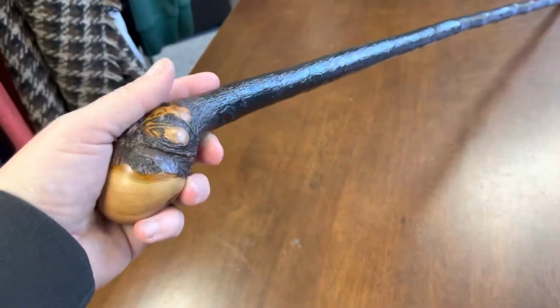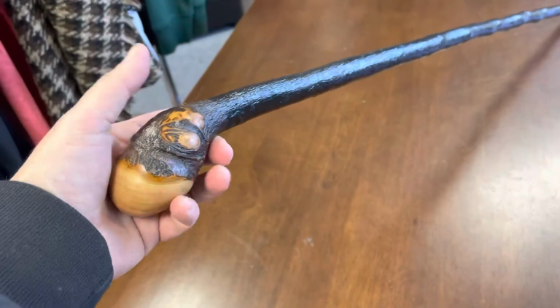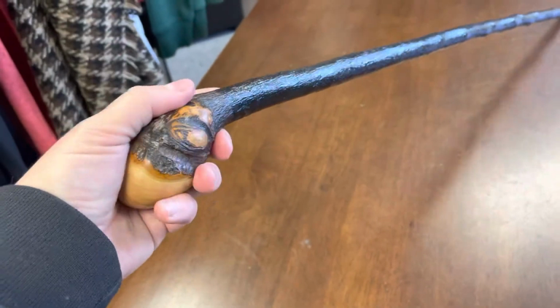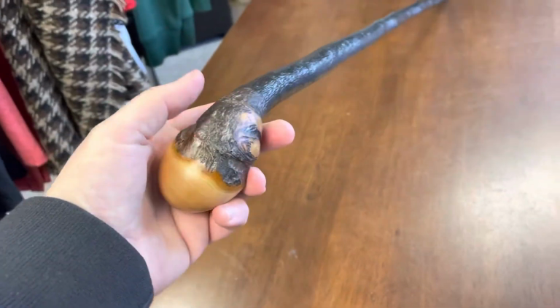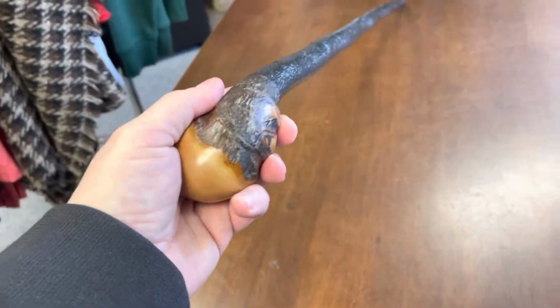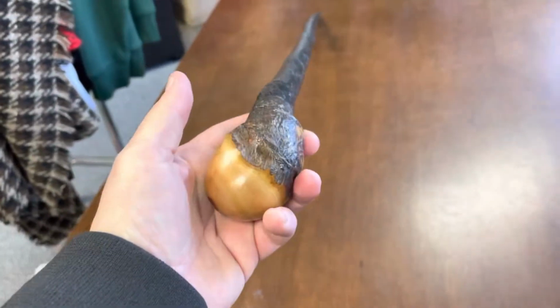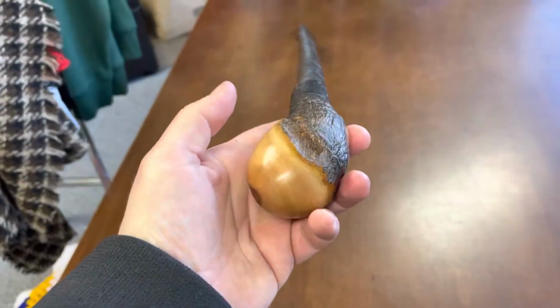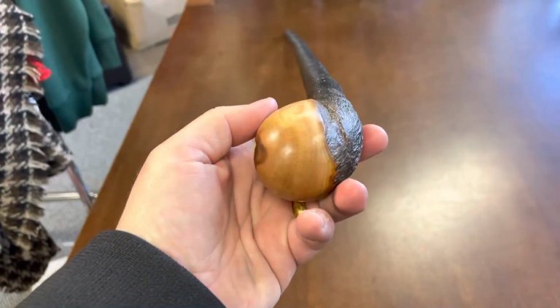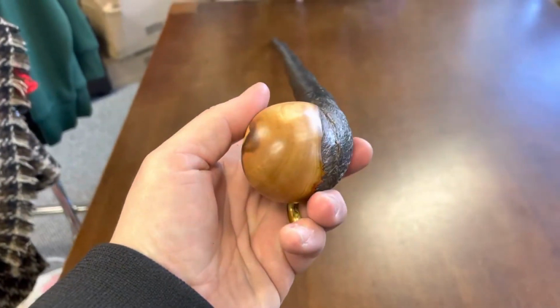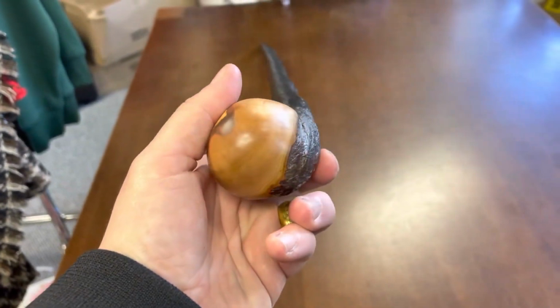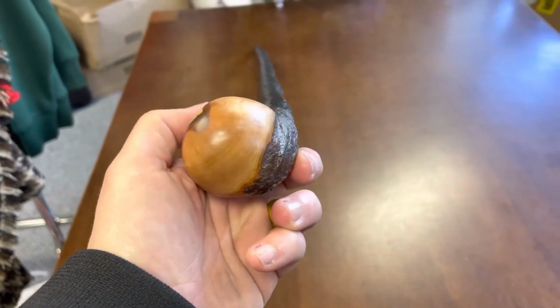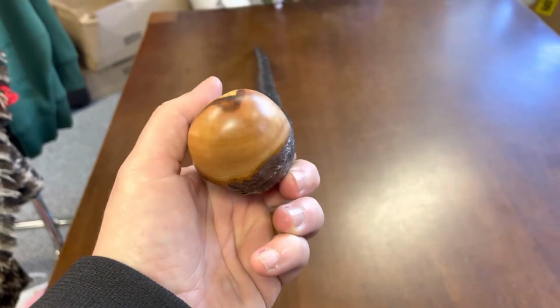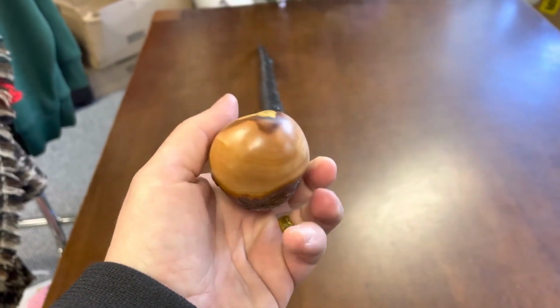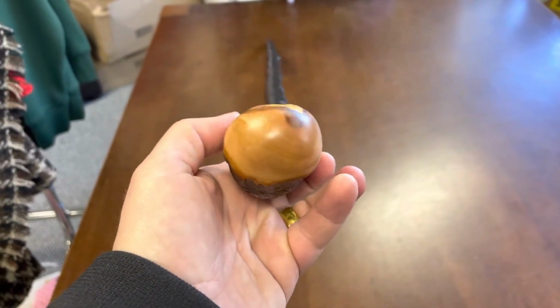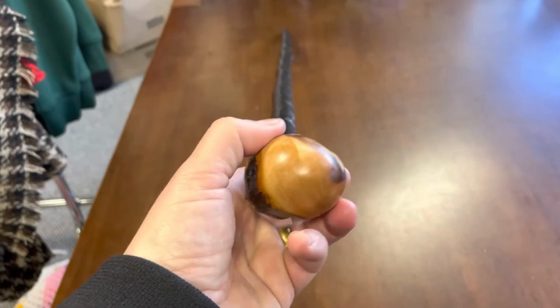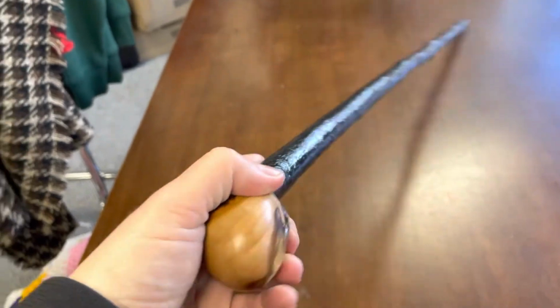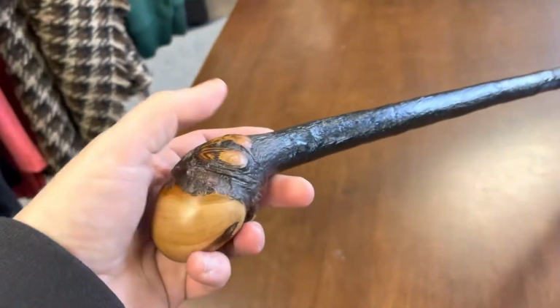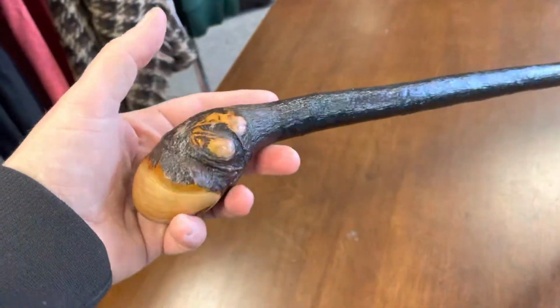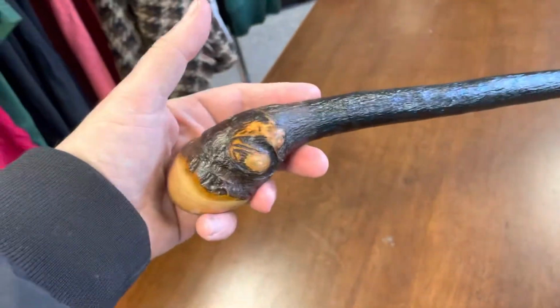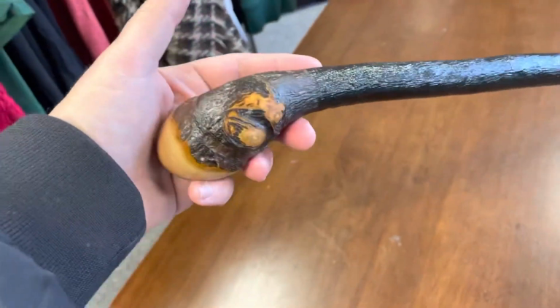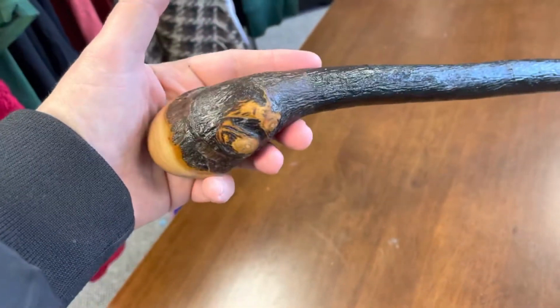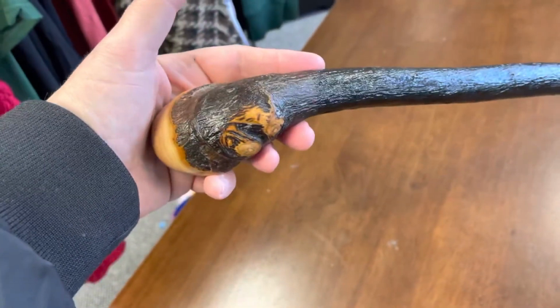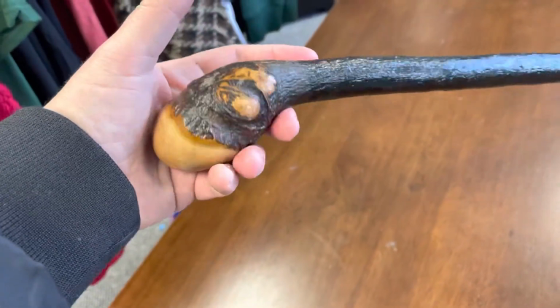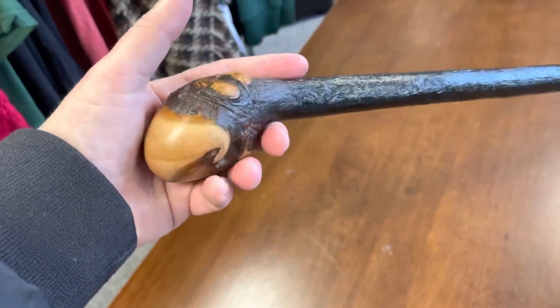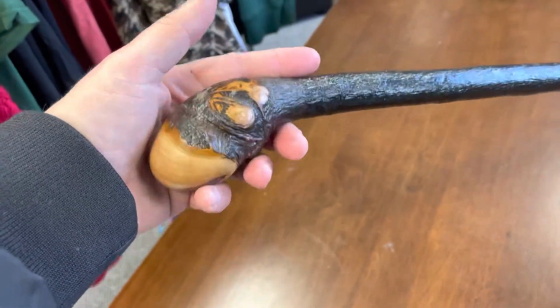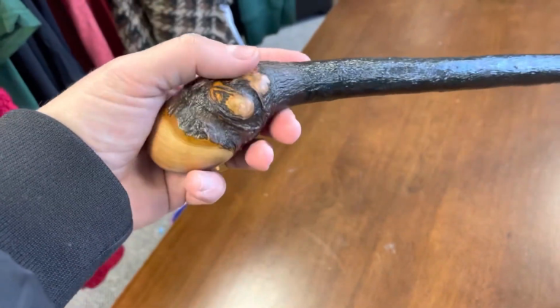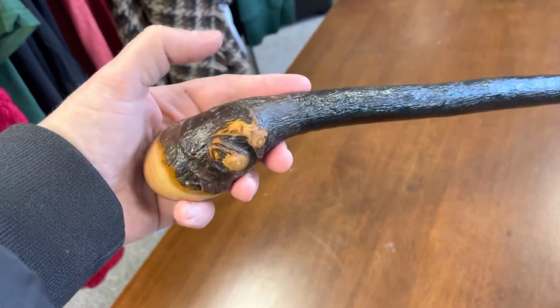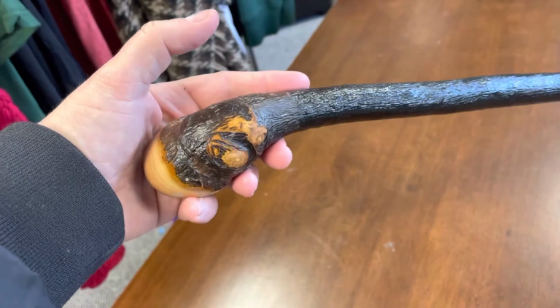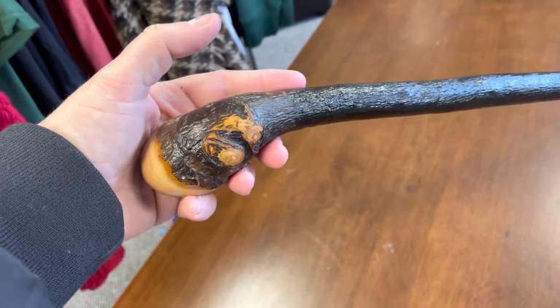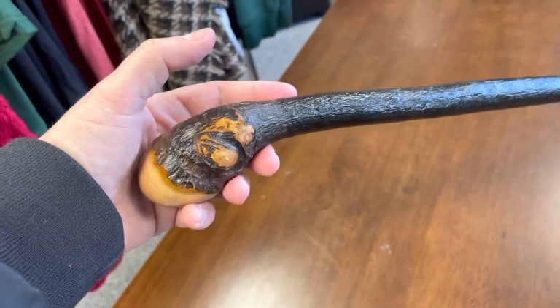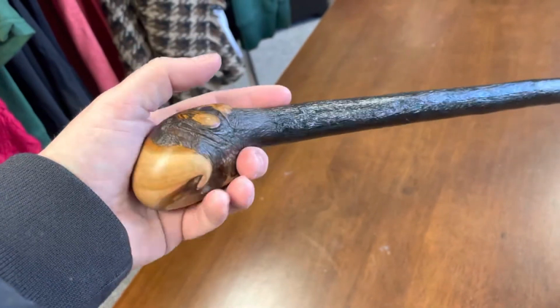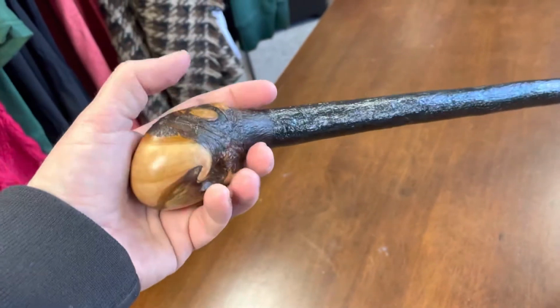And on weight as well — we'll just do a little rotation here on the handle. If you're looking for a kind of rustic, natural, handmade walking stick, this is a great example.